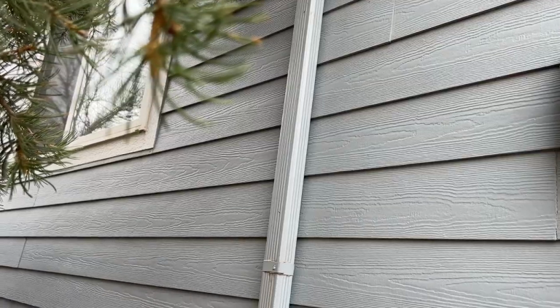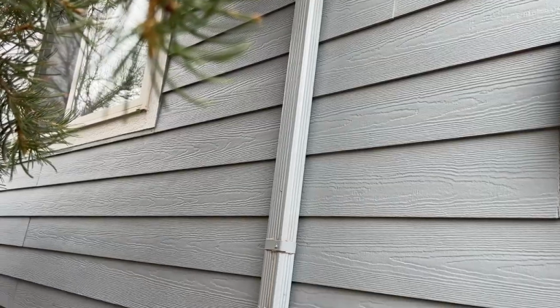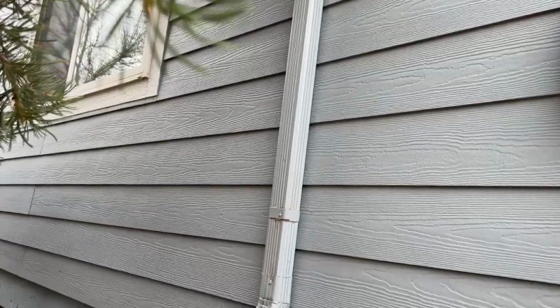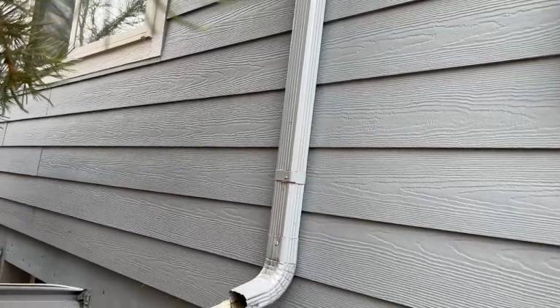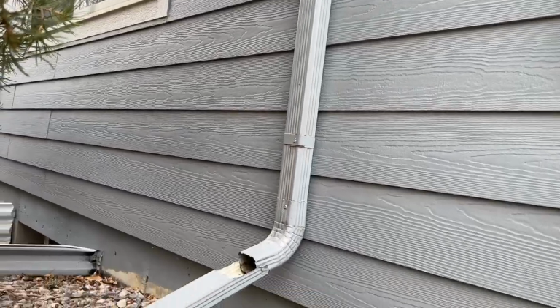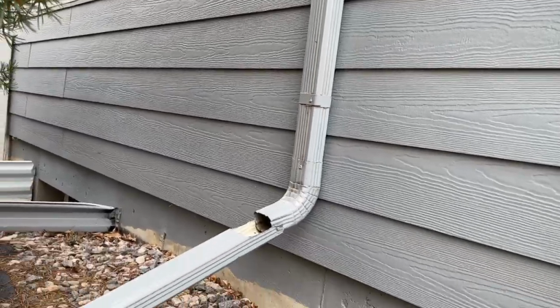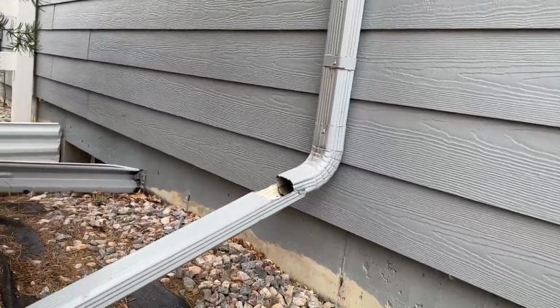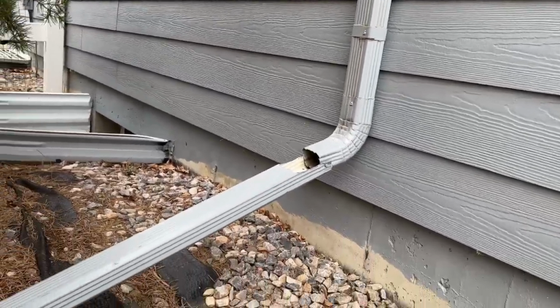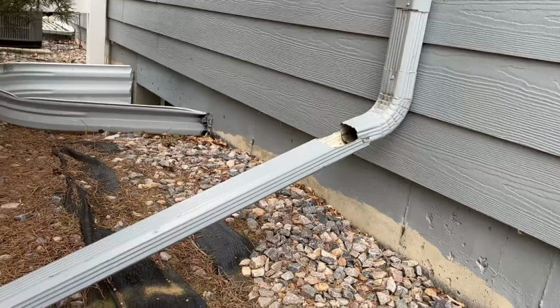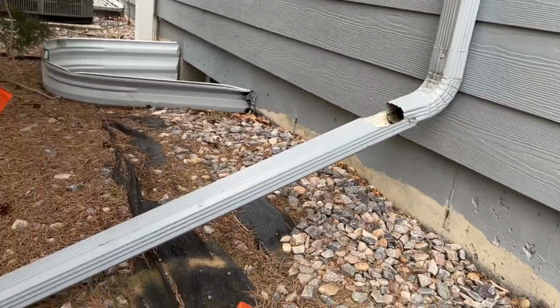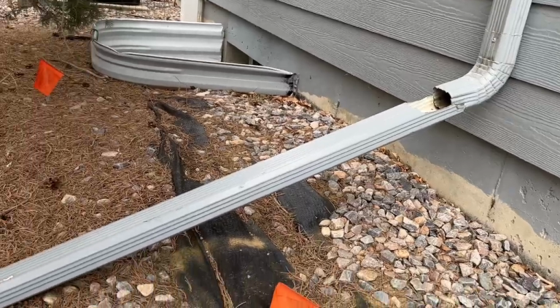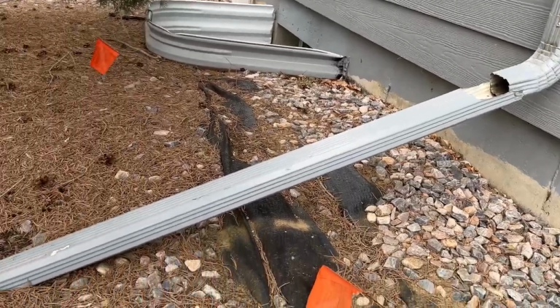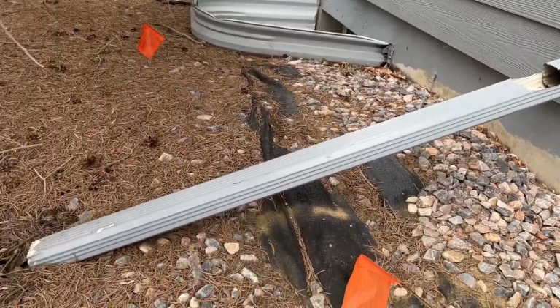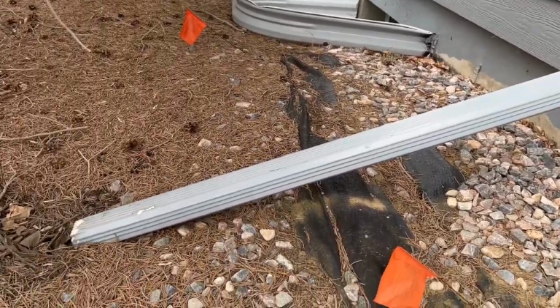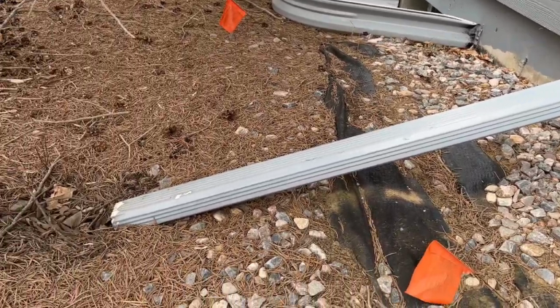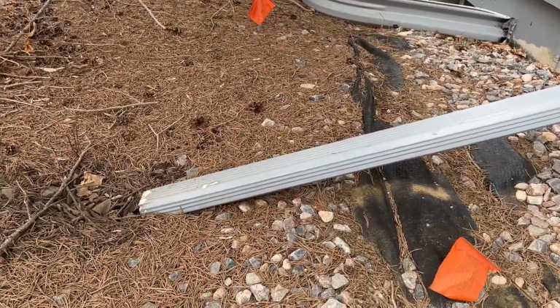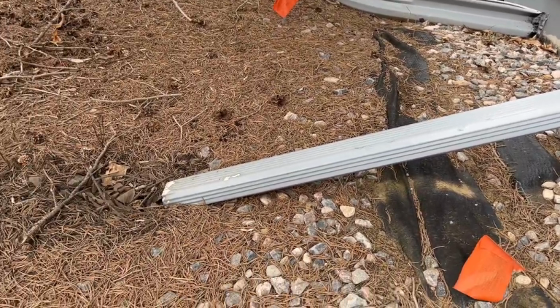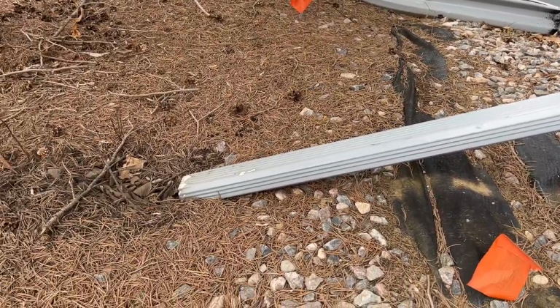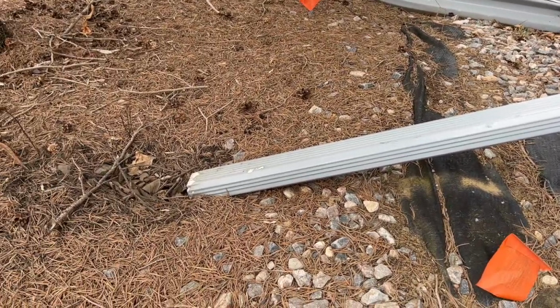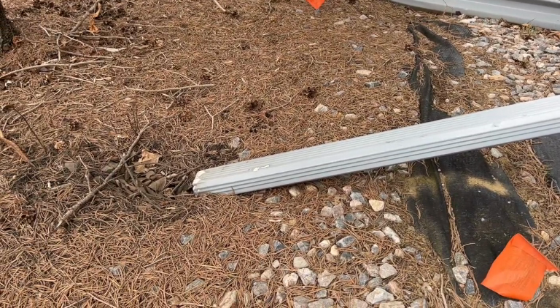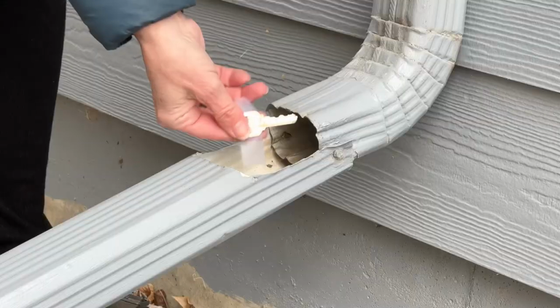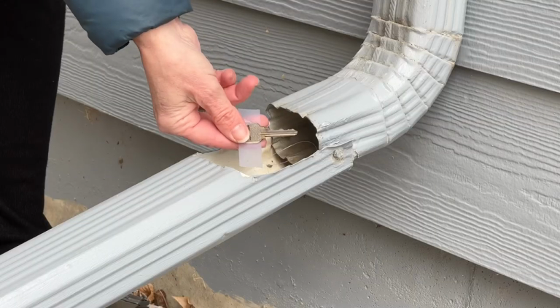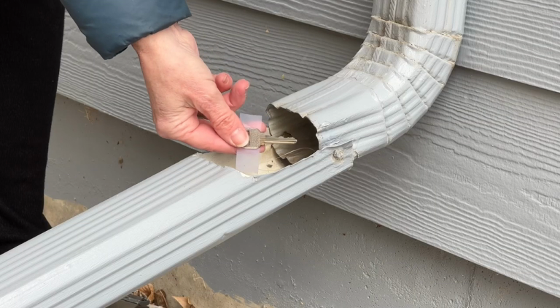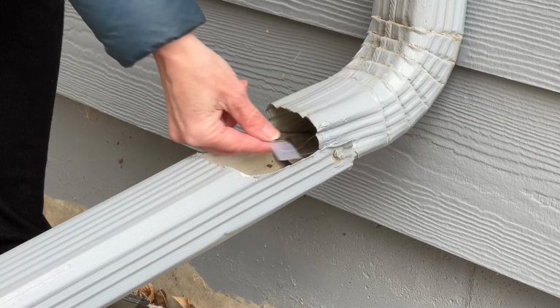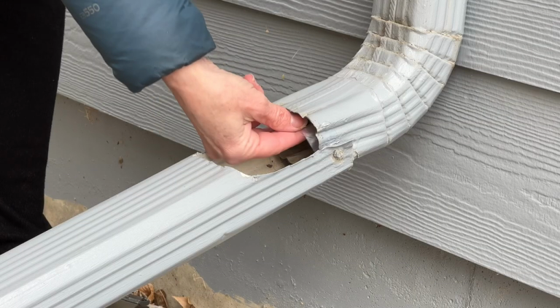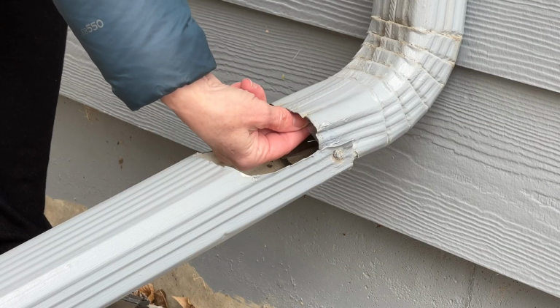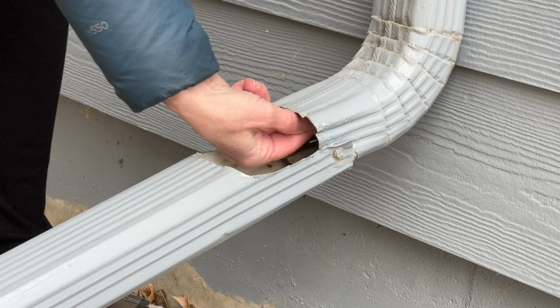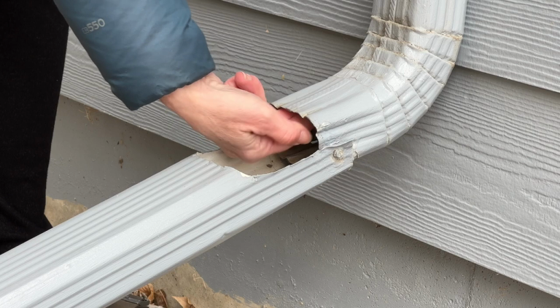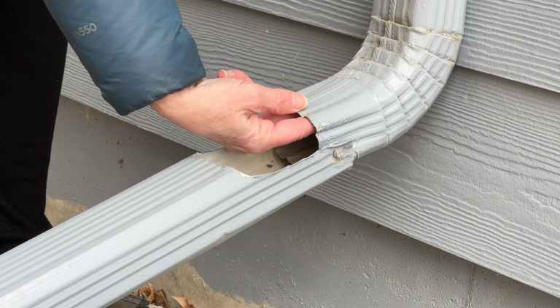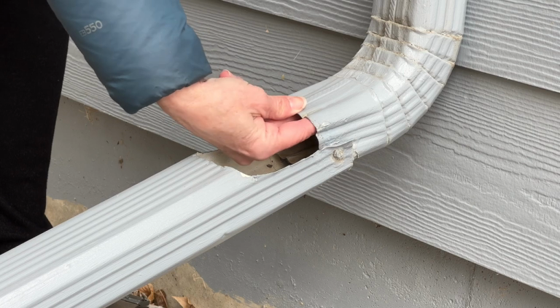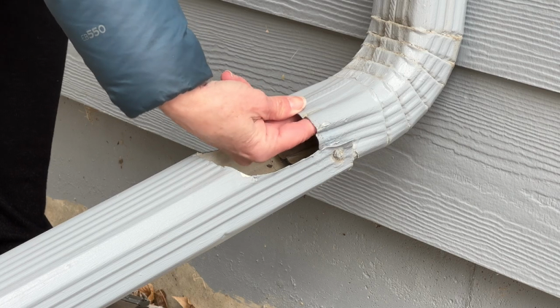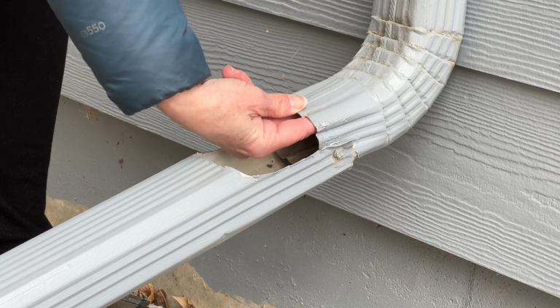Another fantastic place is utilizing your rain gutters. All you have to do is place a little adhesive onto a key and place it on the top side of your gutter.